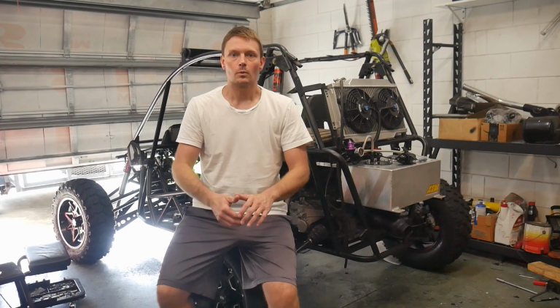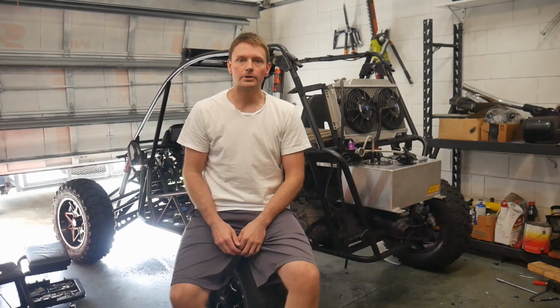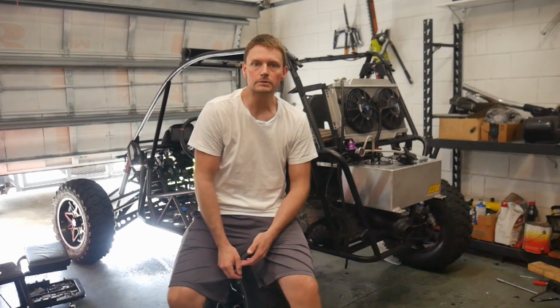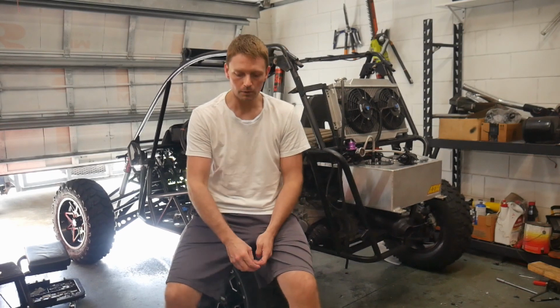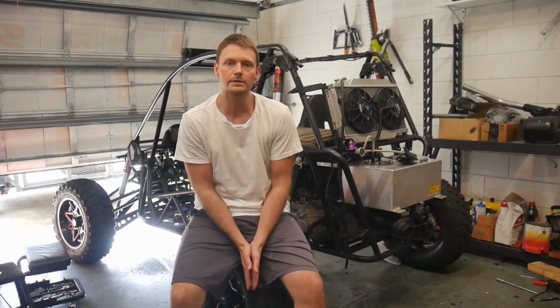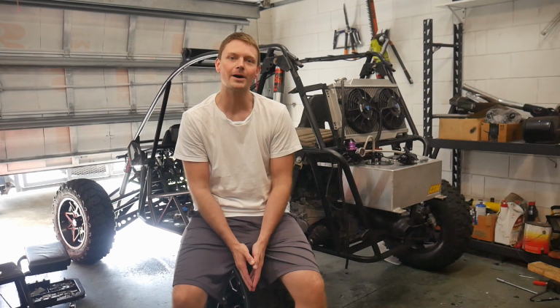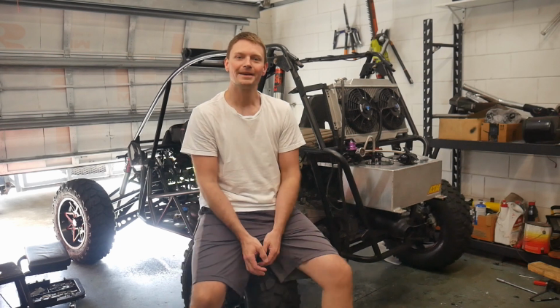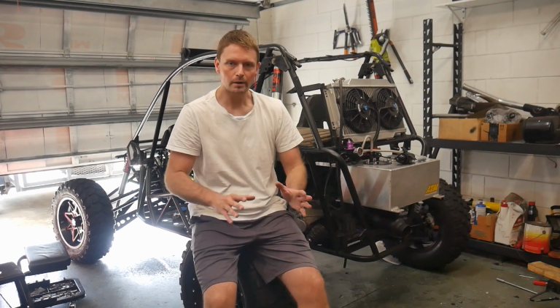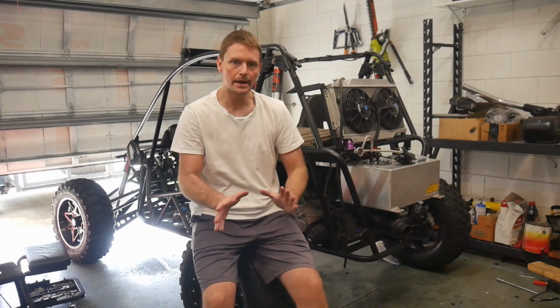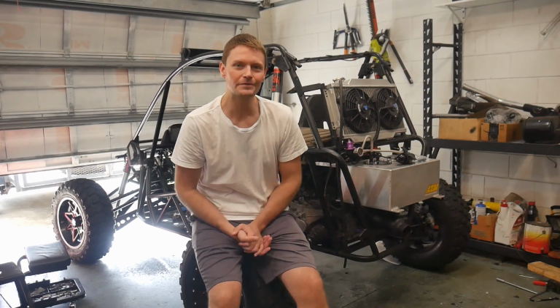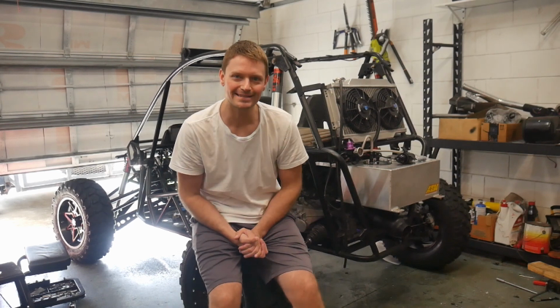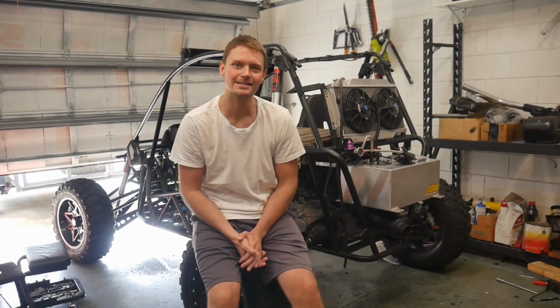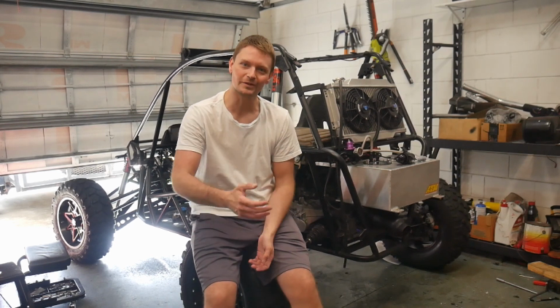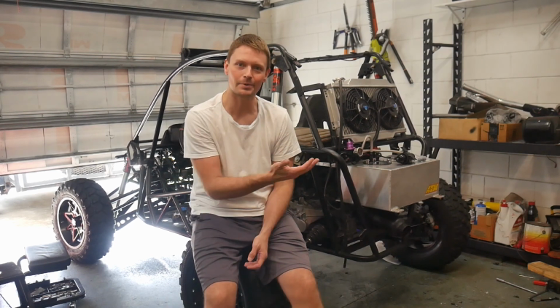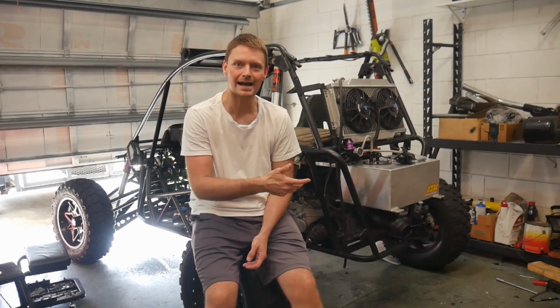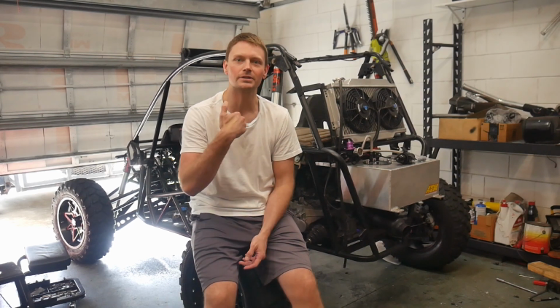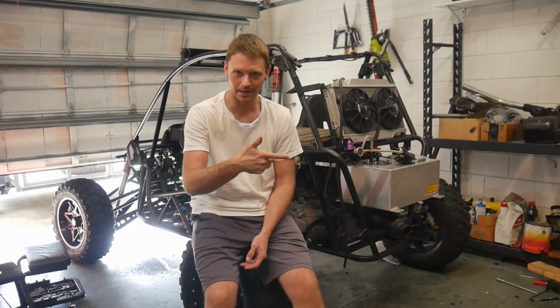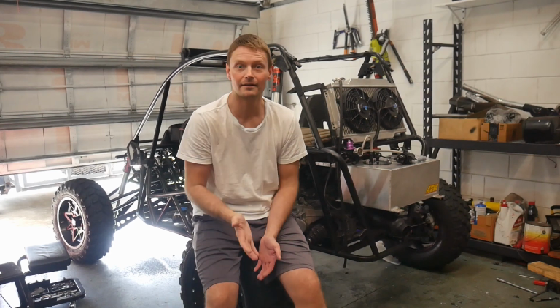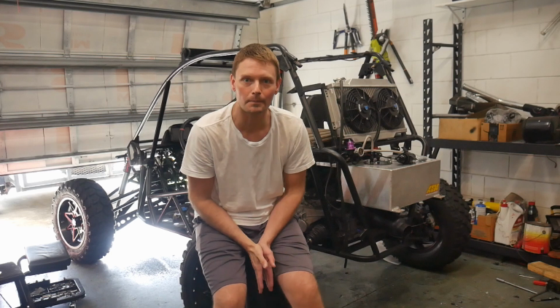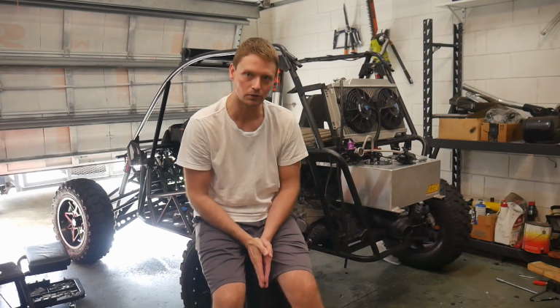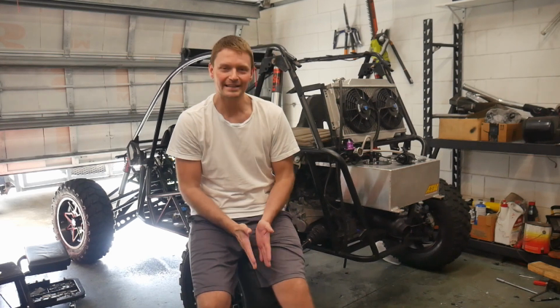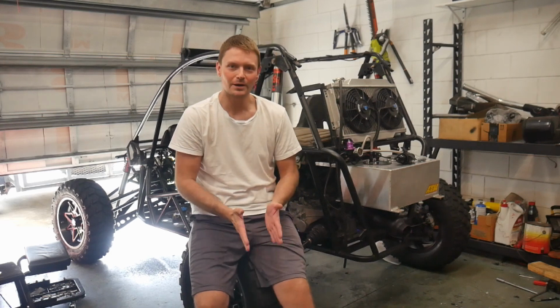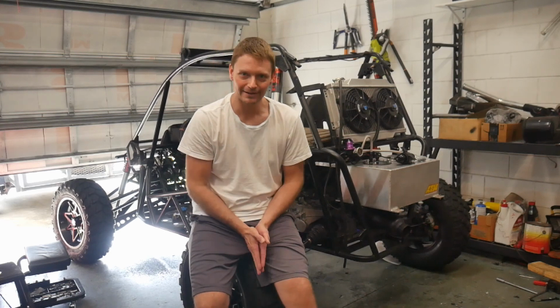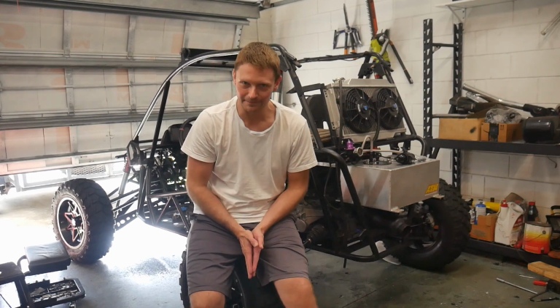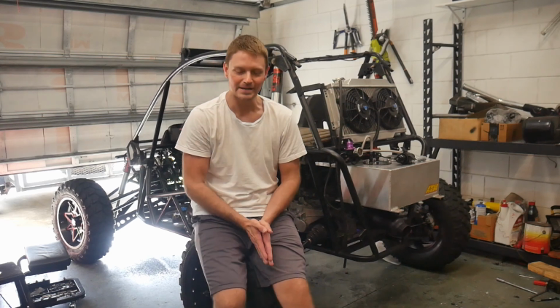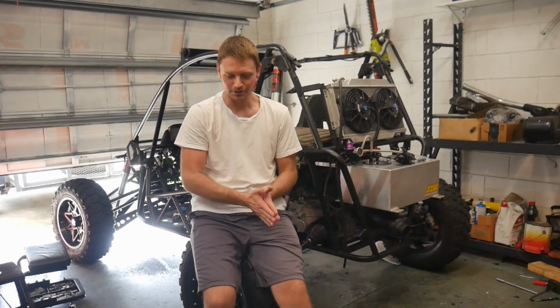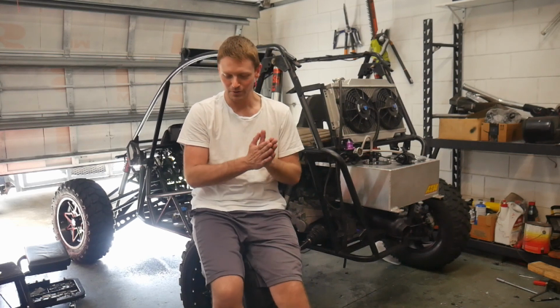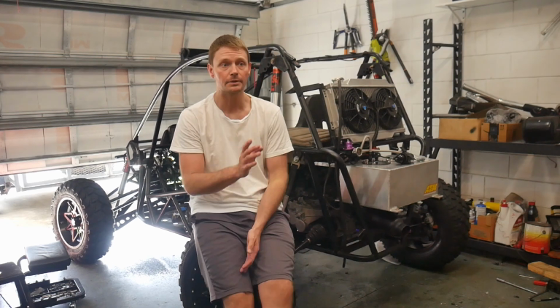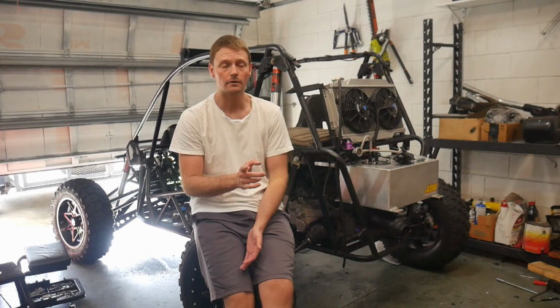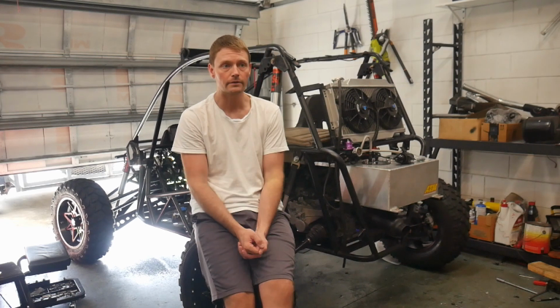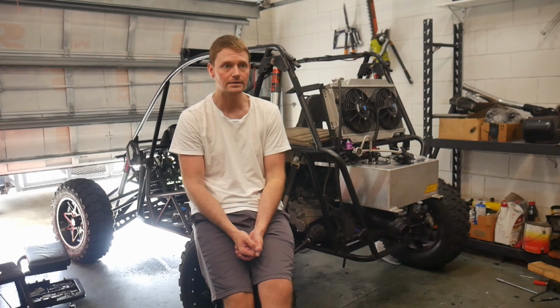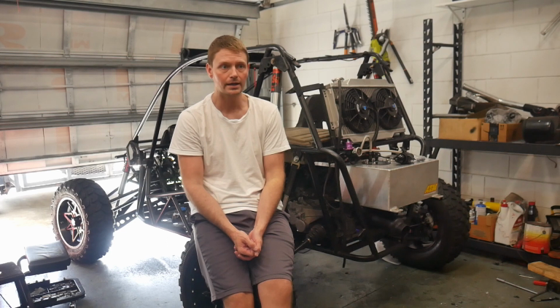What up dirt dudes, welcome back to the garage. Today we're going to be buttoning up a few odds and ends and hopefully get the buggy to actually have a proper idle. That's really why we're all here — we want to hear those turbo noises — but there are a few other things I want to get buttoned up first.